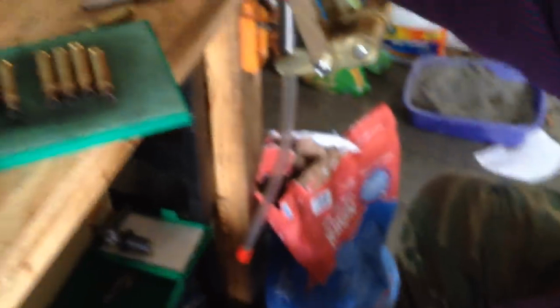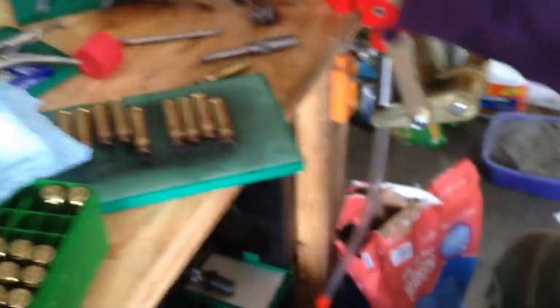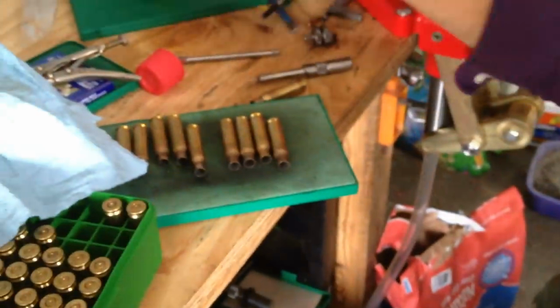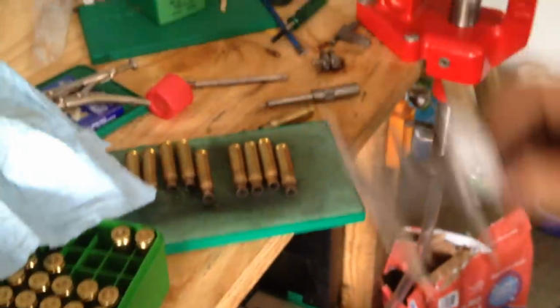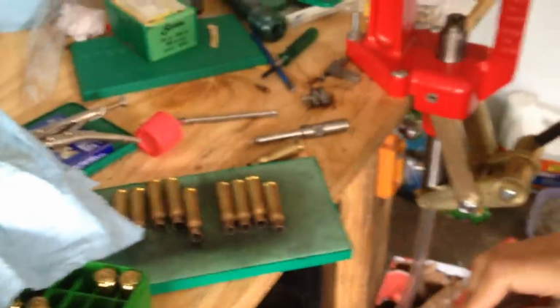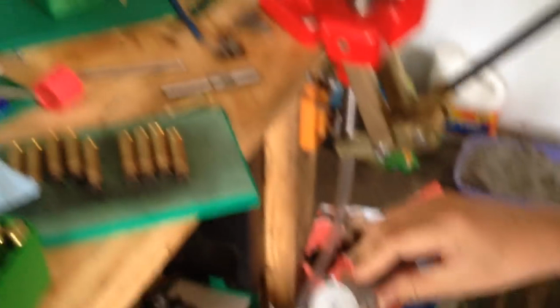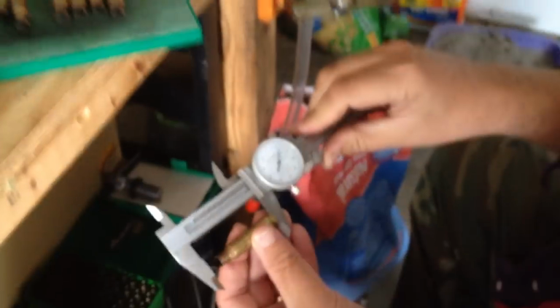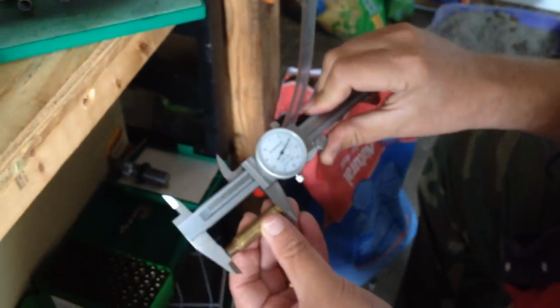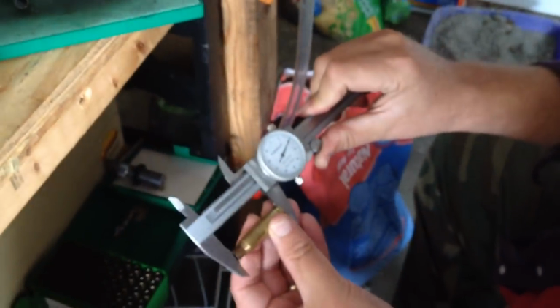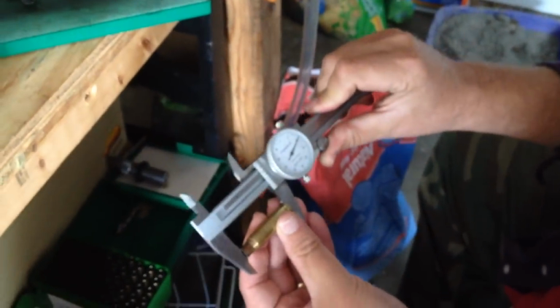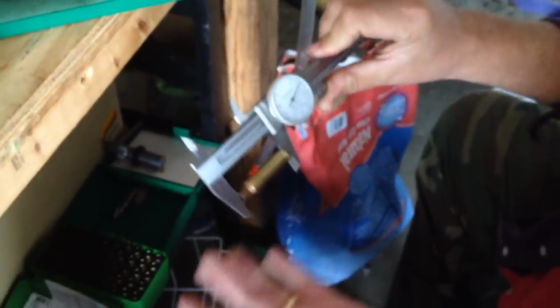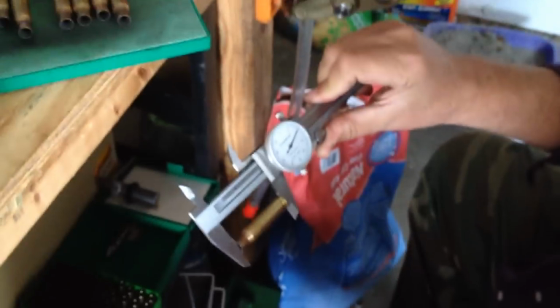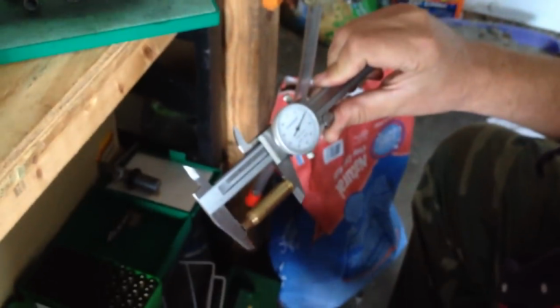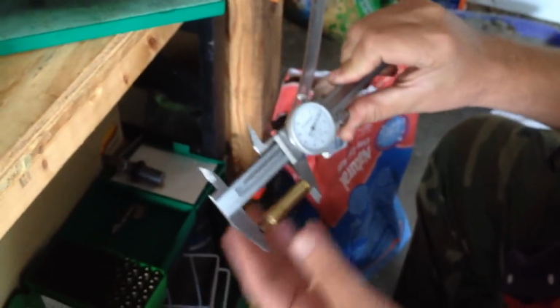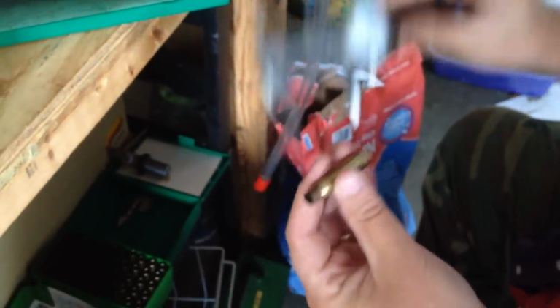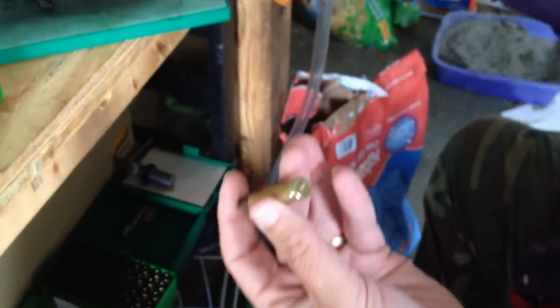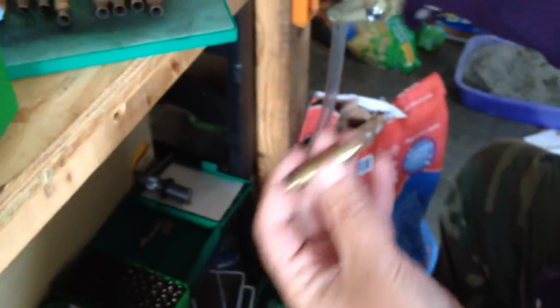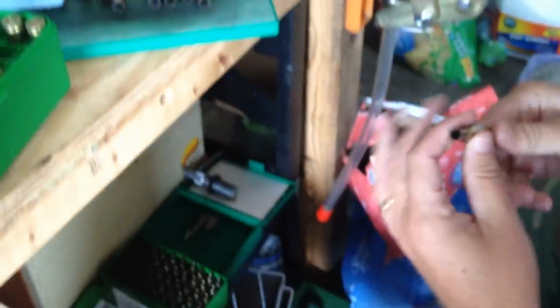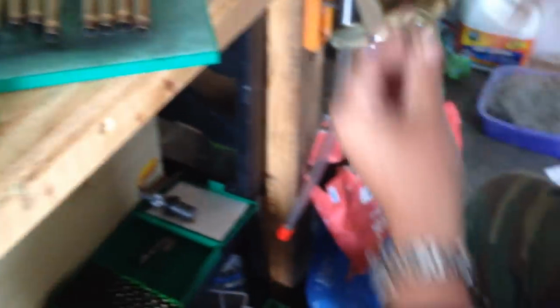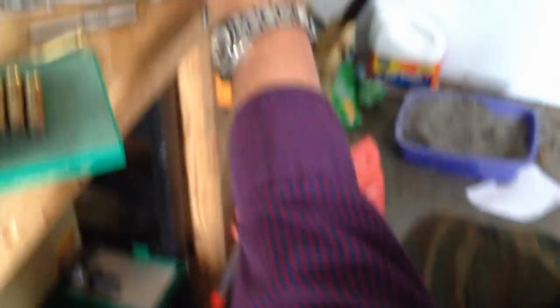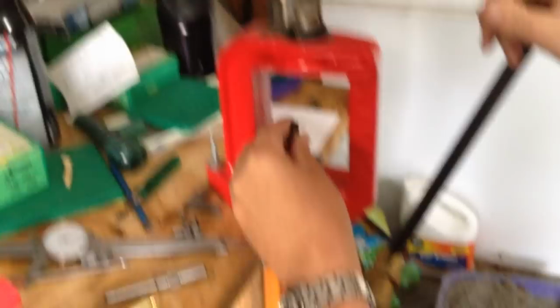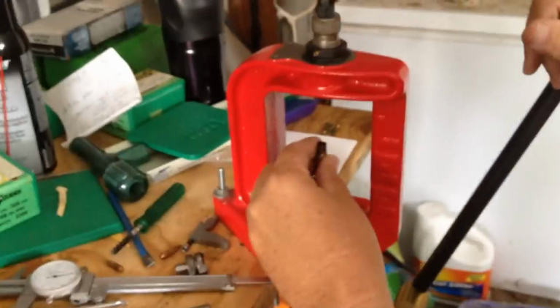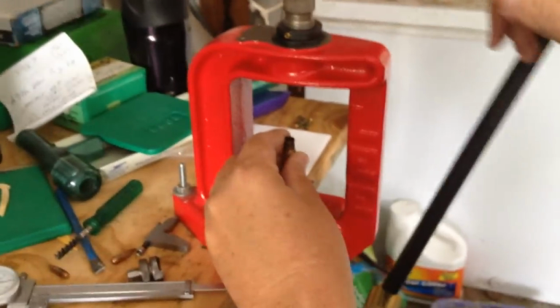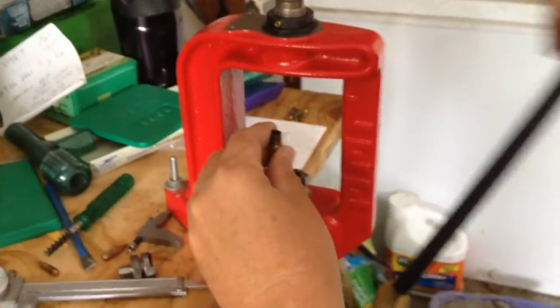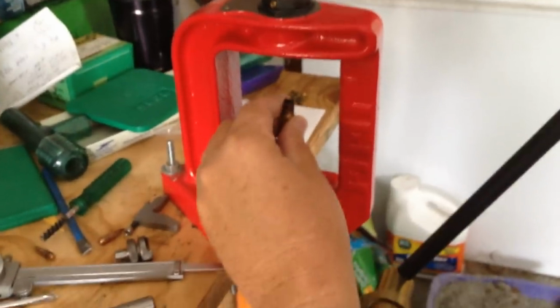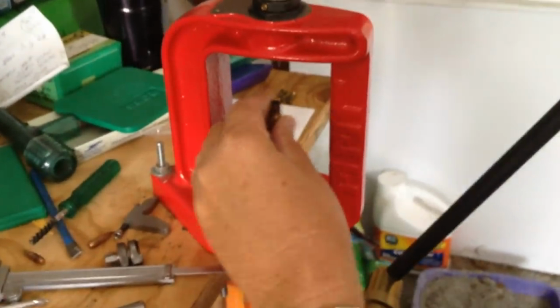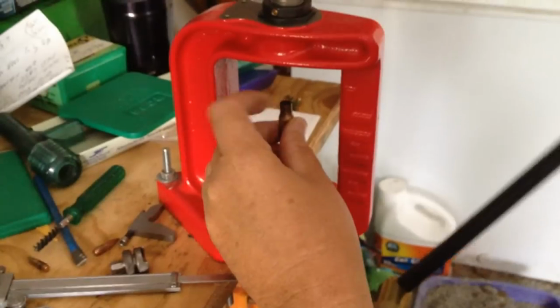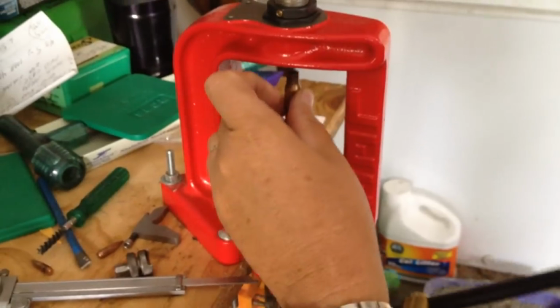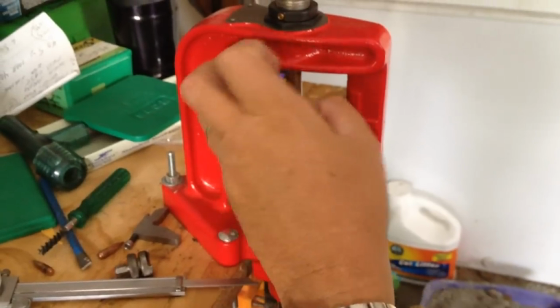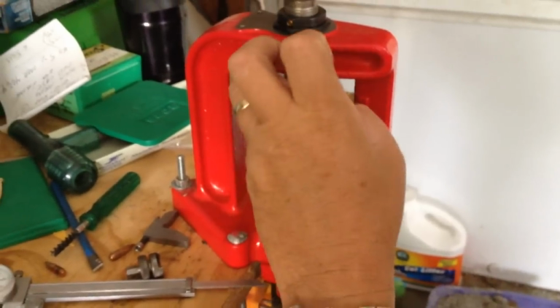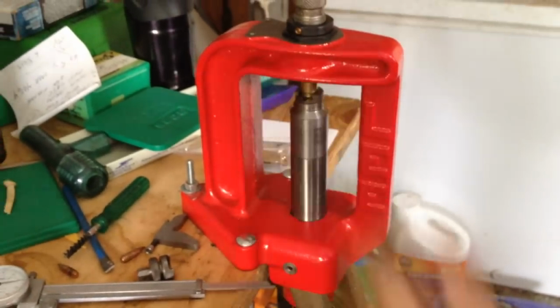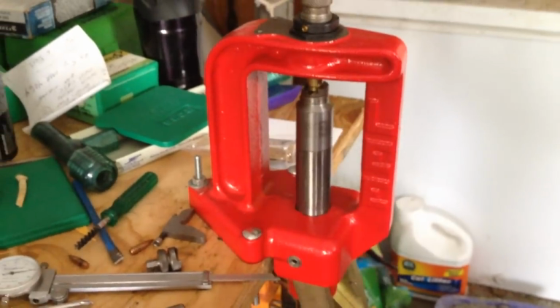When you check the overall length or the trim length of a case, that one's showing 2.020. That wouldn't be terribly long. The trim-to length is usually about 2.015, or something just under that.